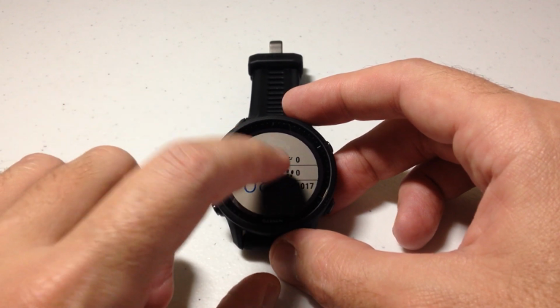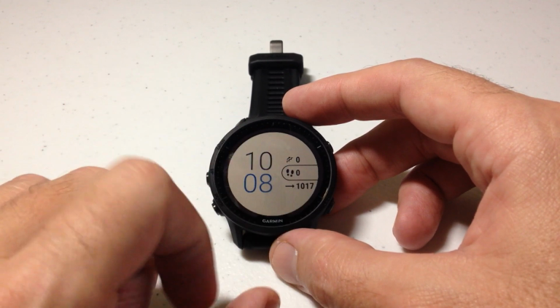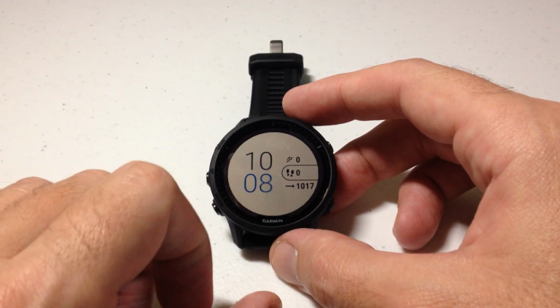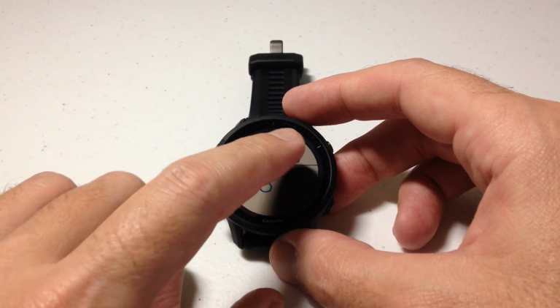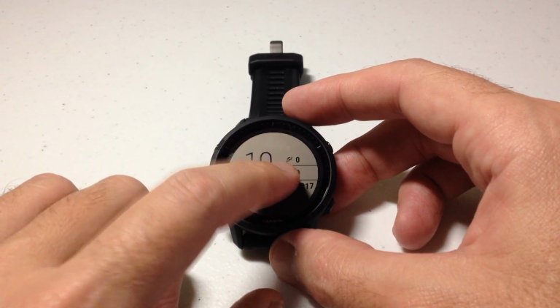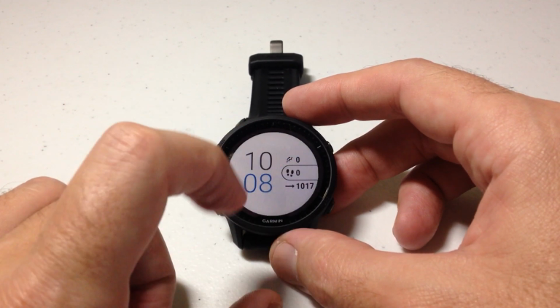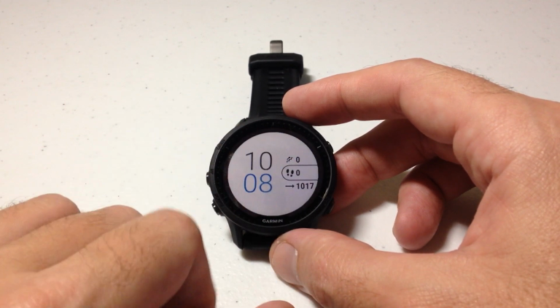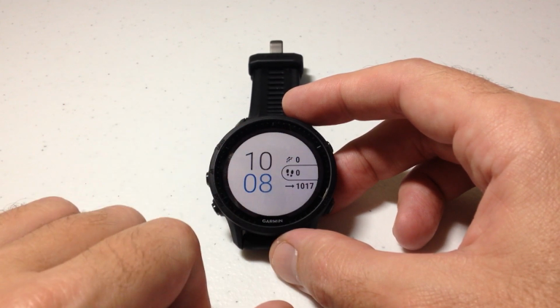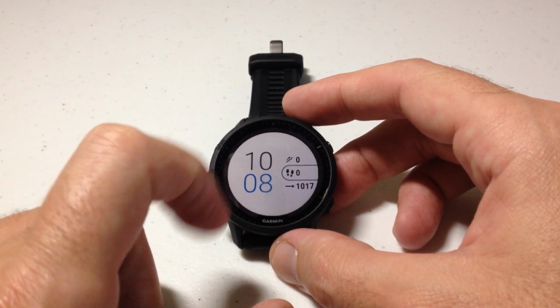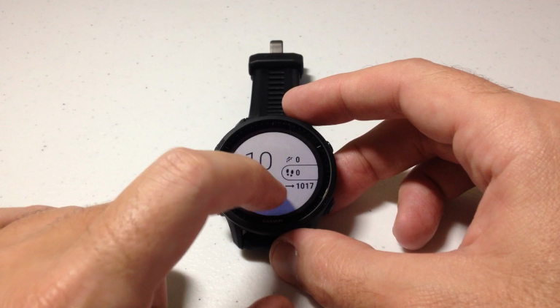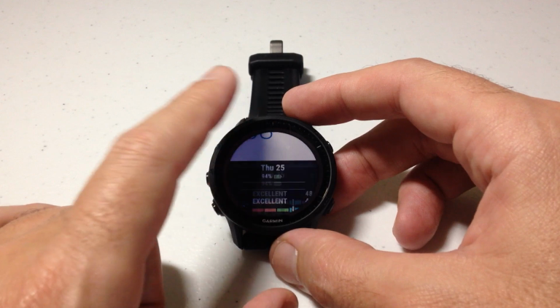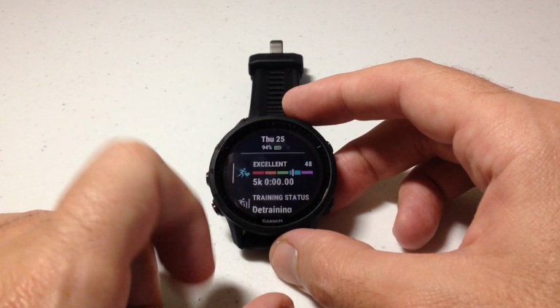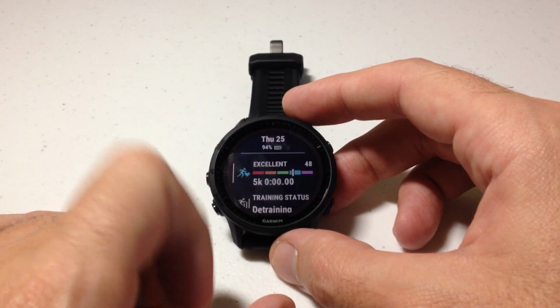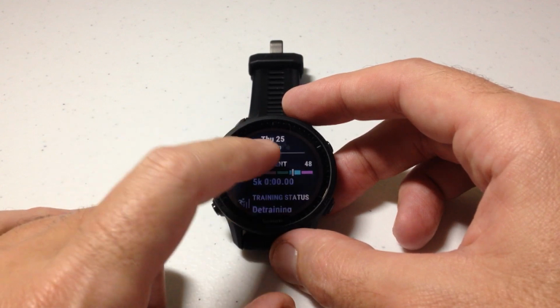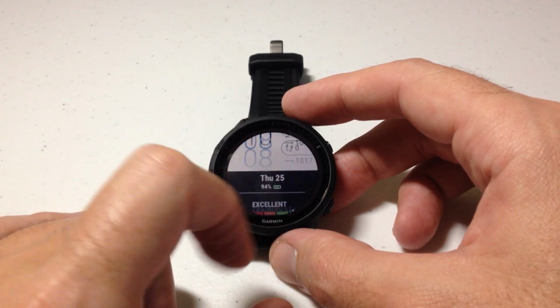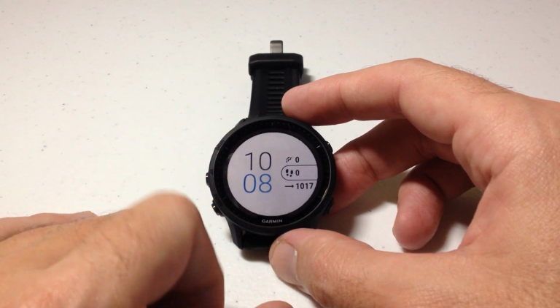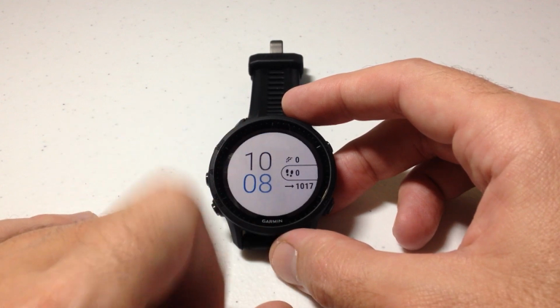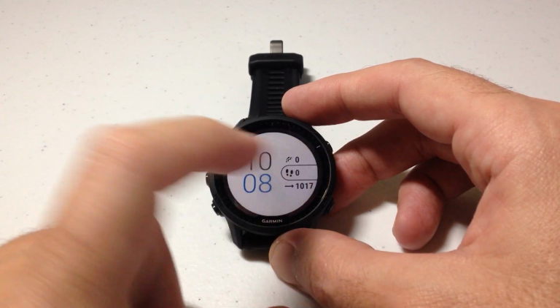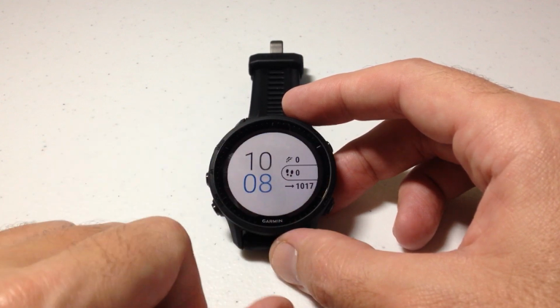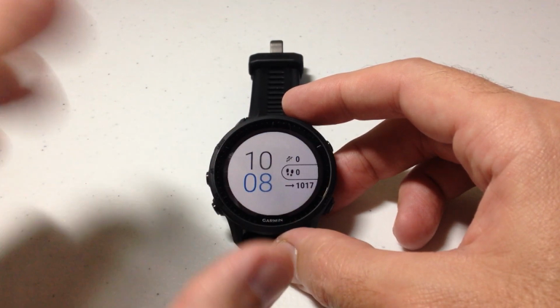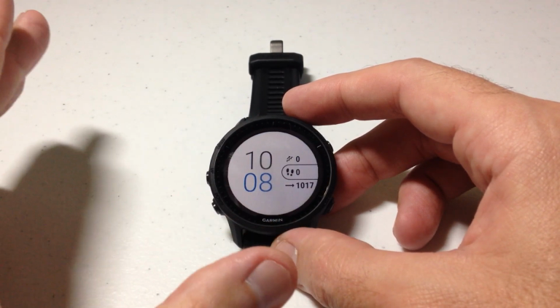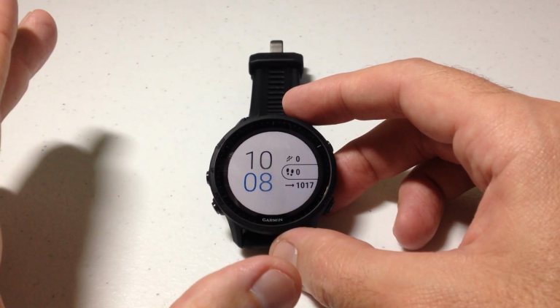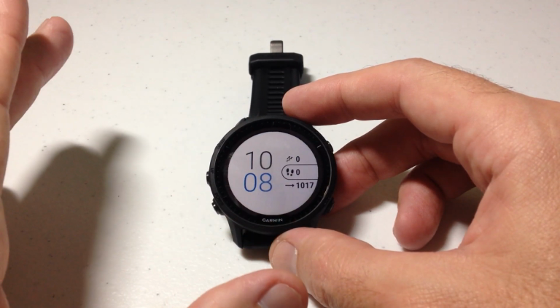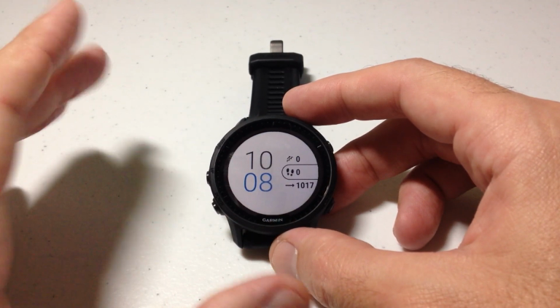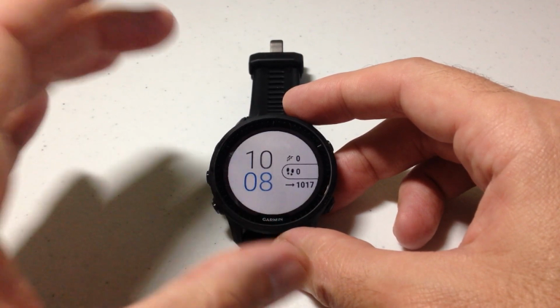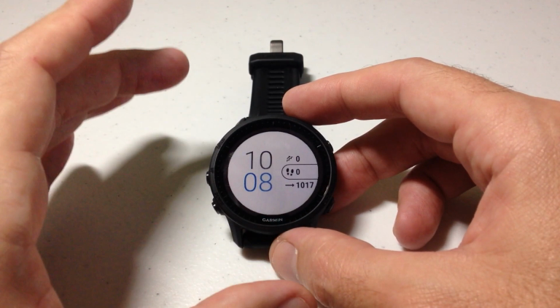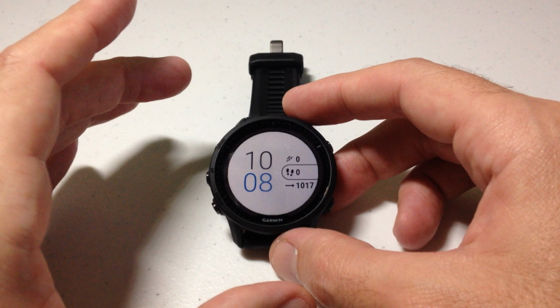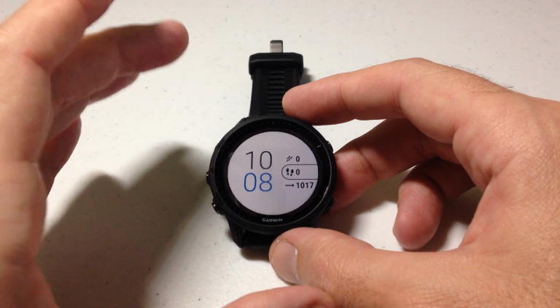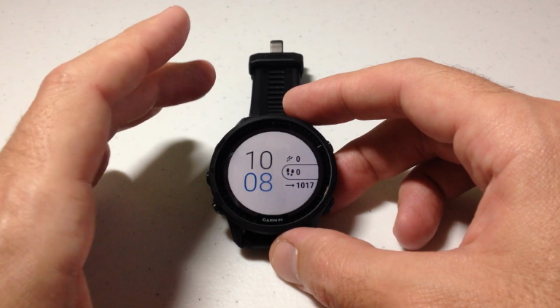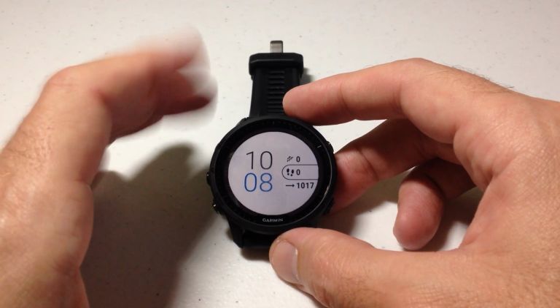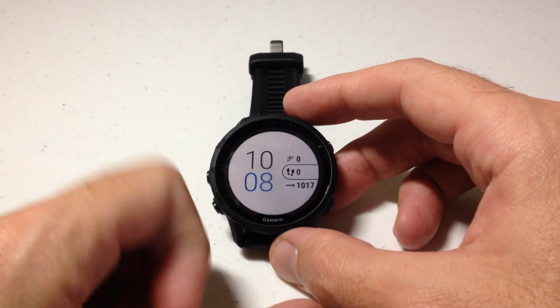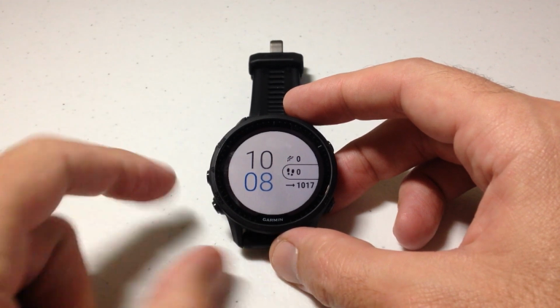So if I touch the screen it'll turn it on. I can simply swipe up, swipe down, left or right — that's your touchscreen functionality. Some people like that, and some people like me don't.